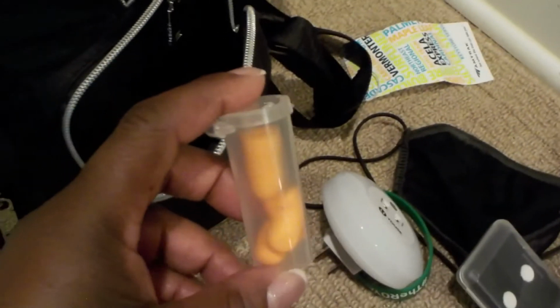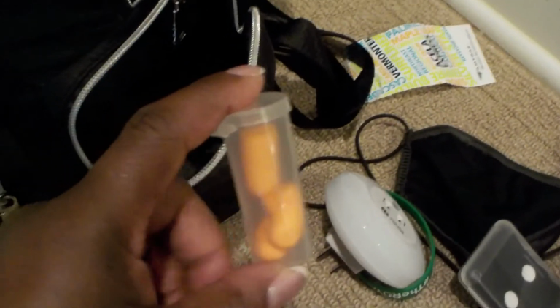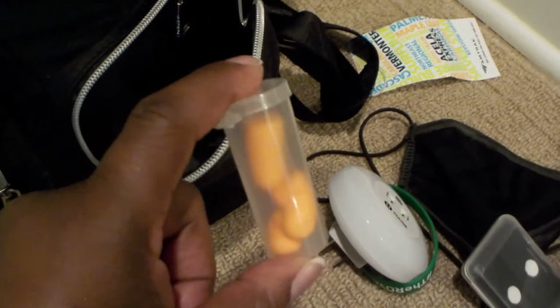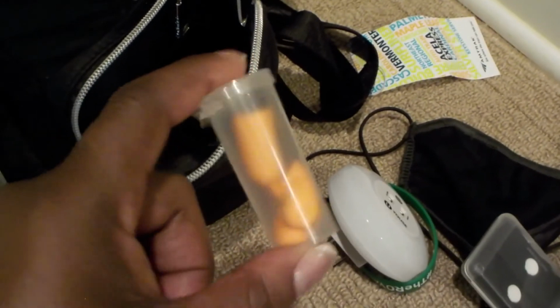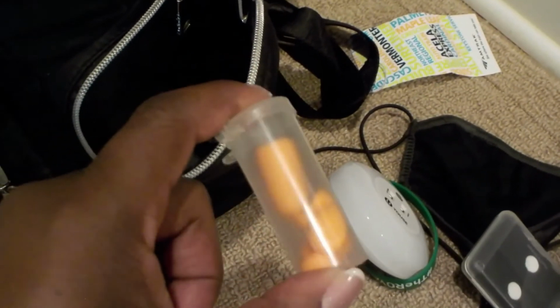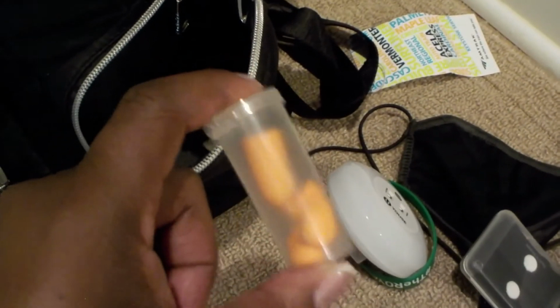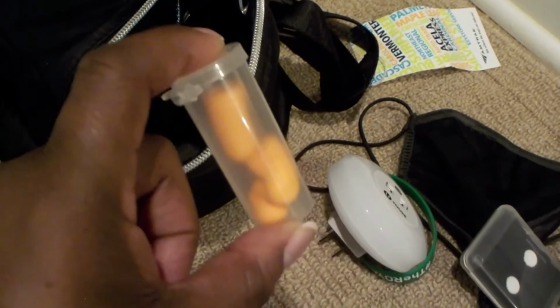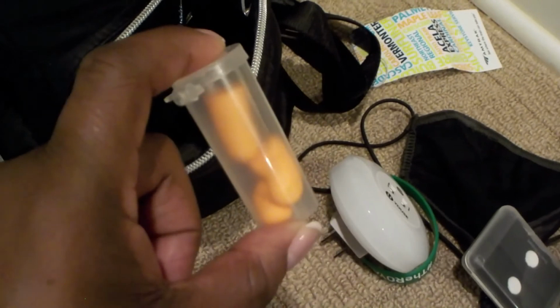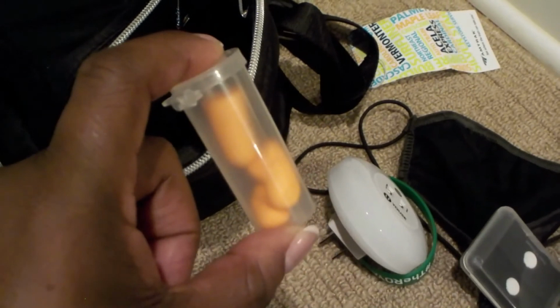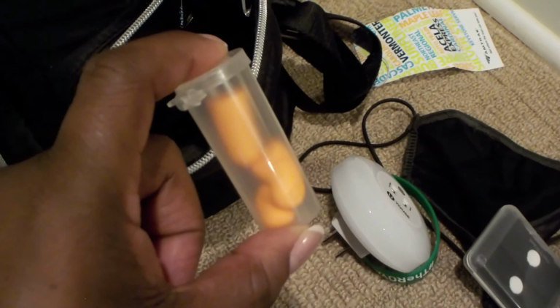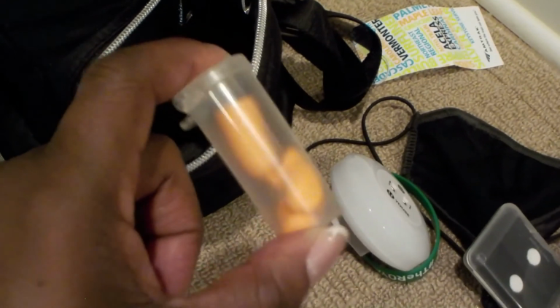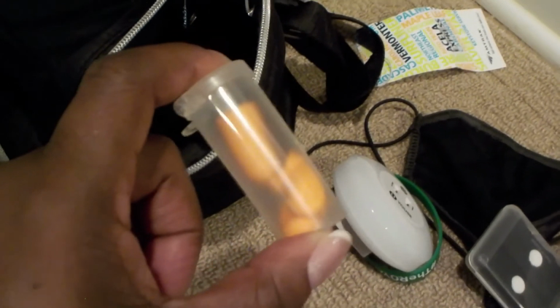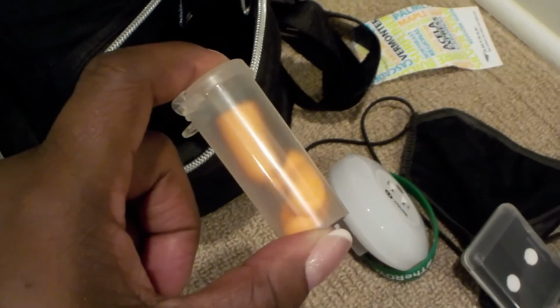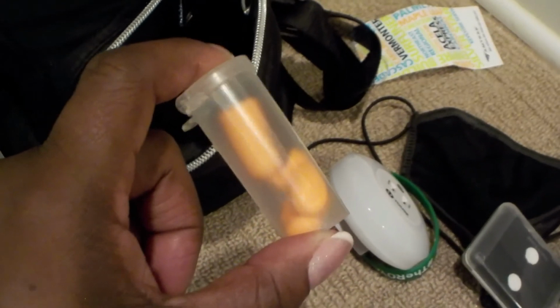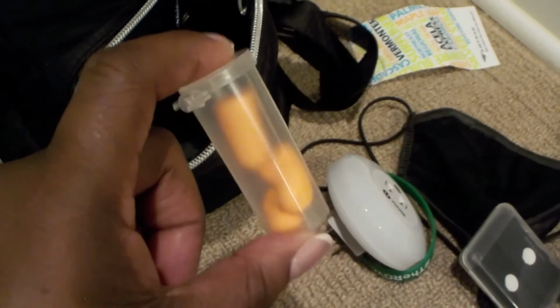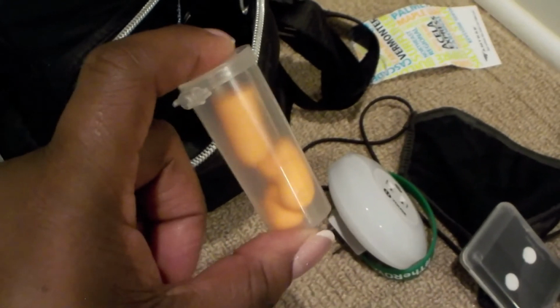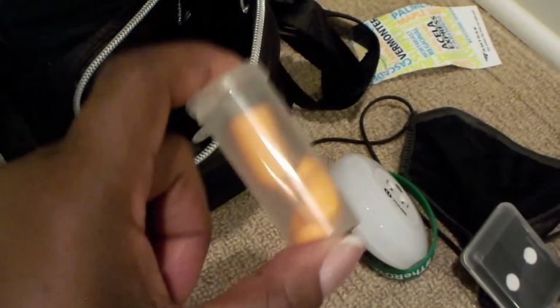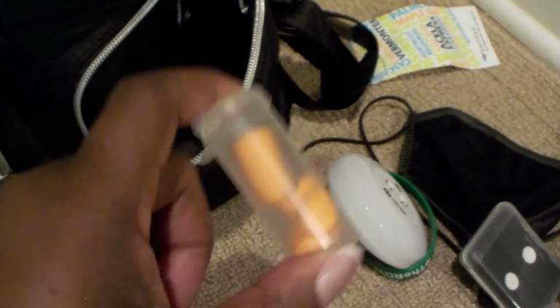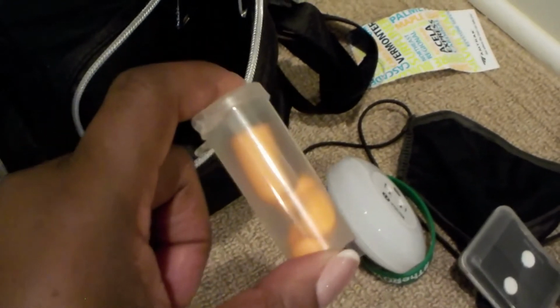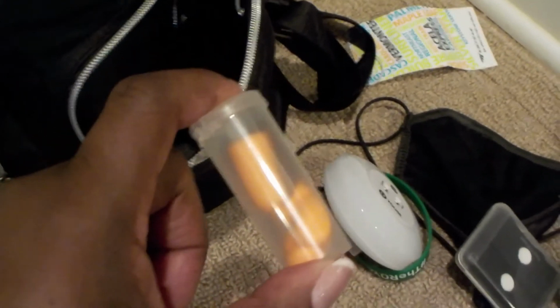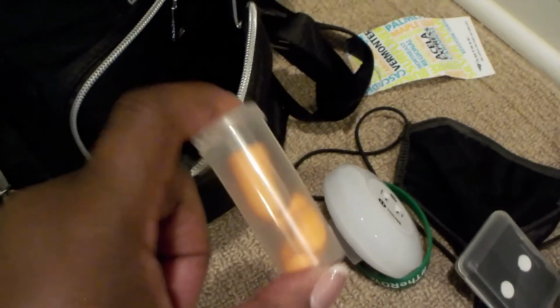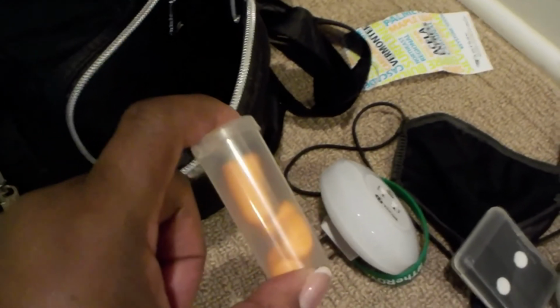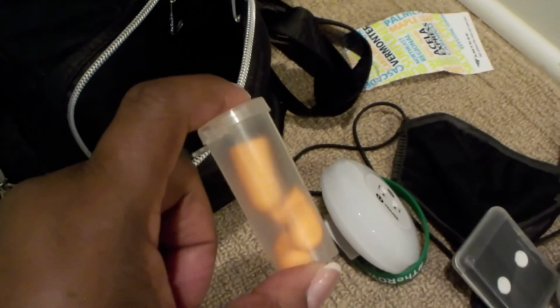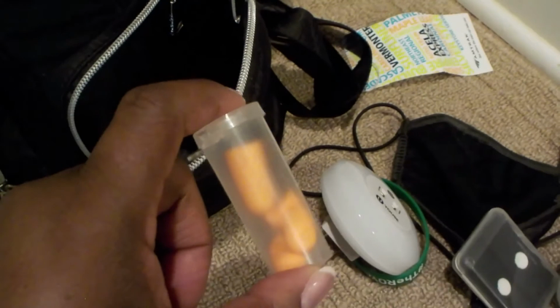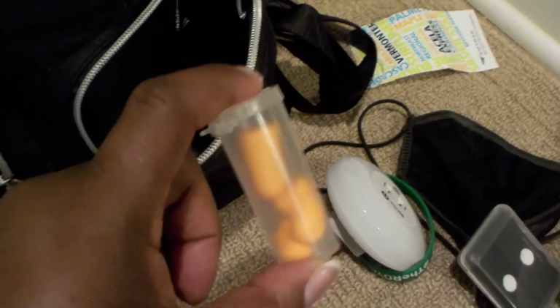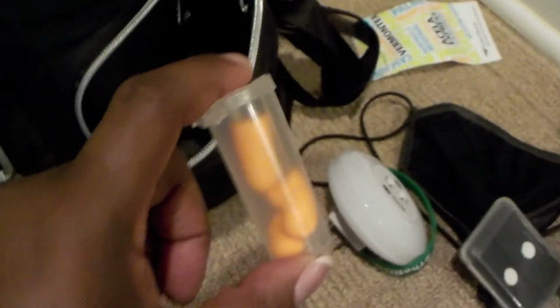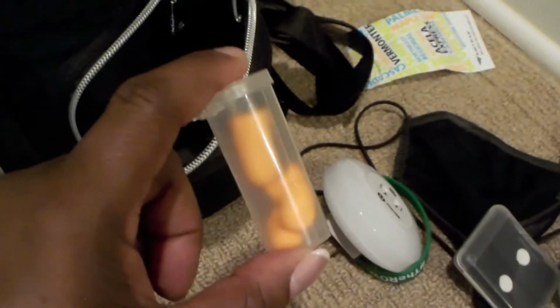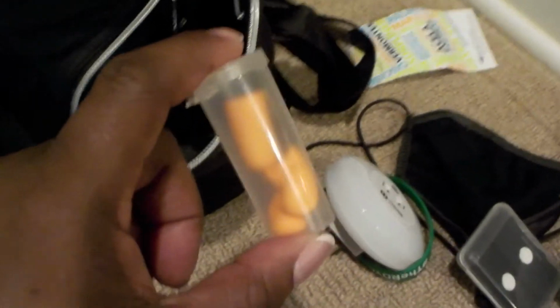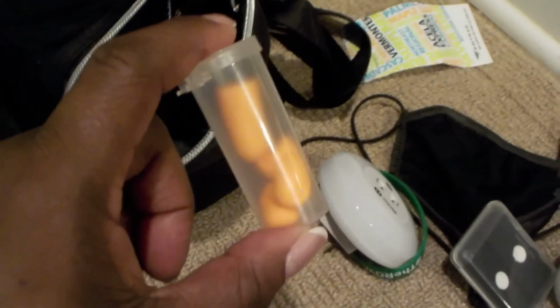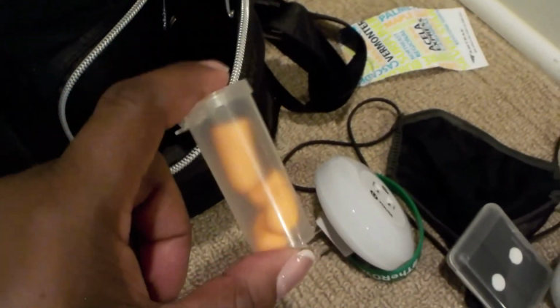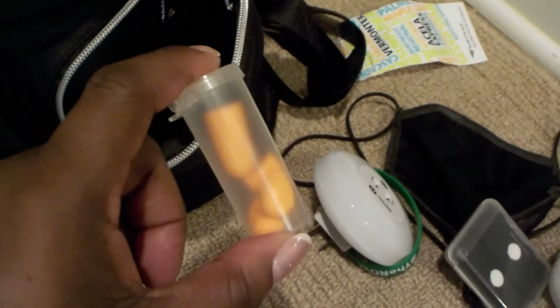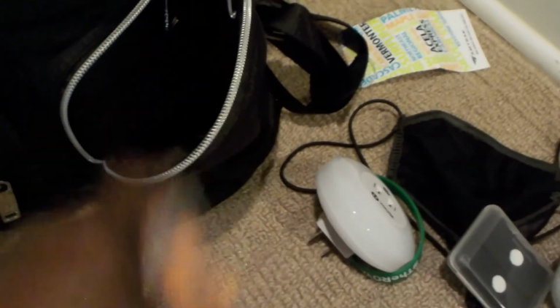And earplugs for when you're trying to go to sleep — sometimes you have people who don't stay quiet and talk on the phone all night, so definitely want those.